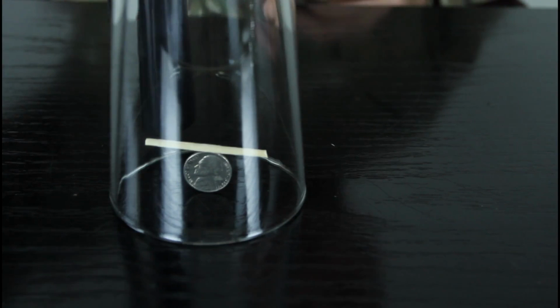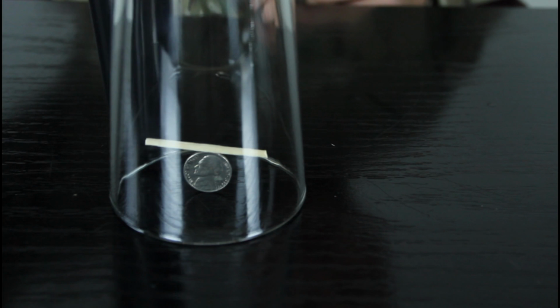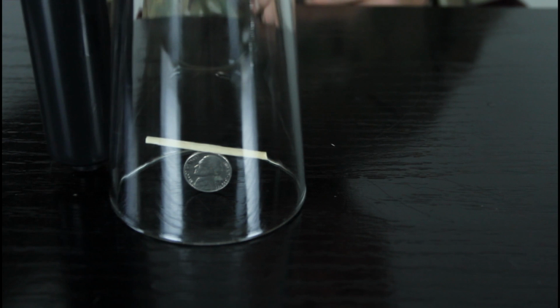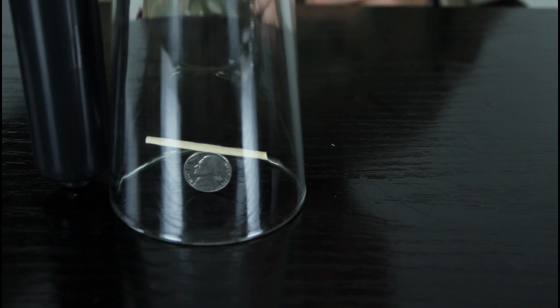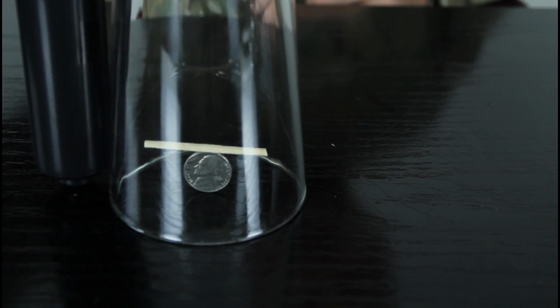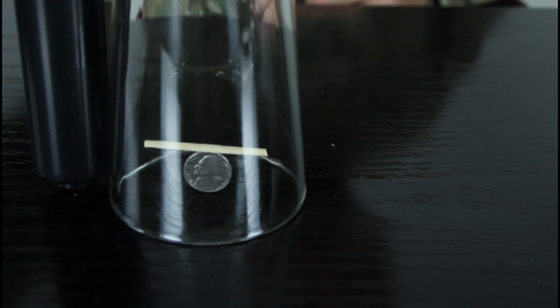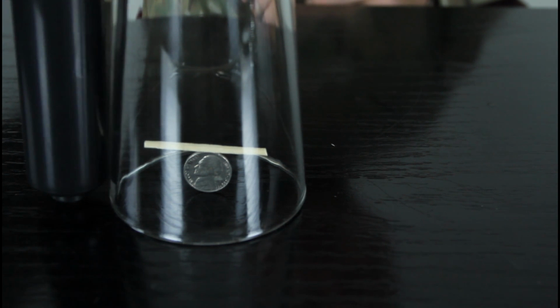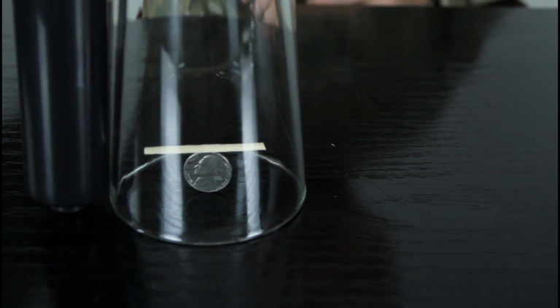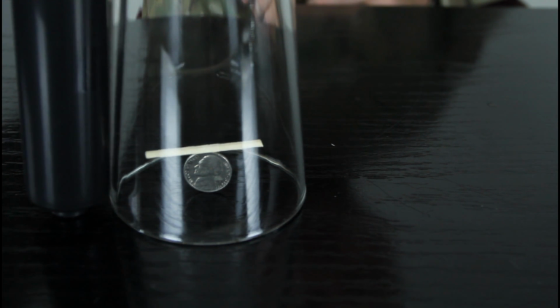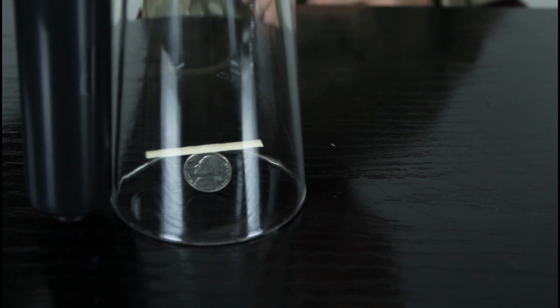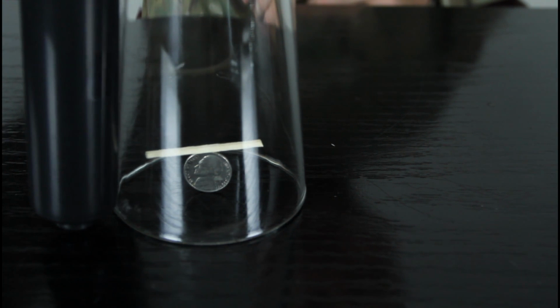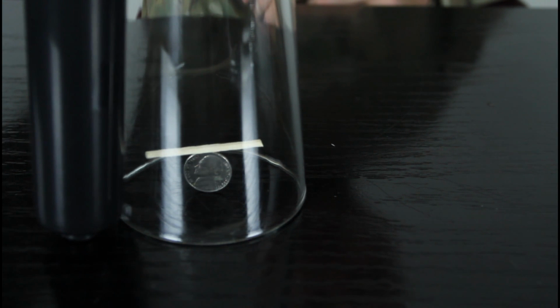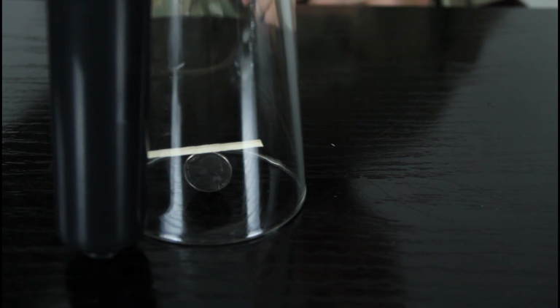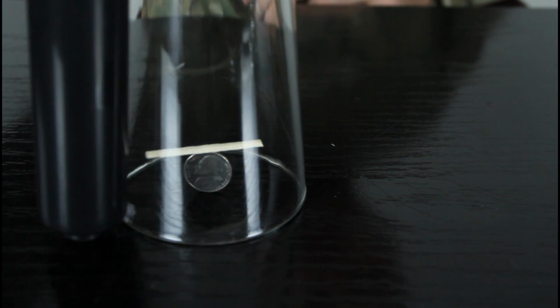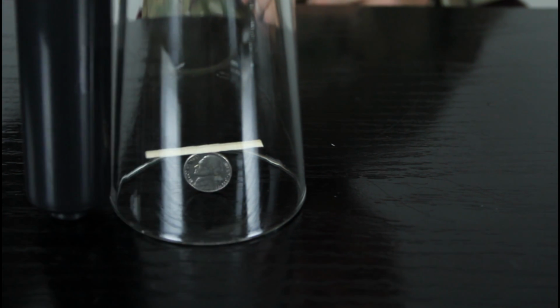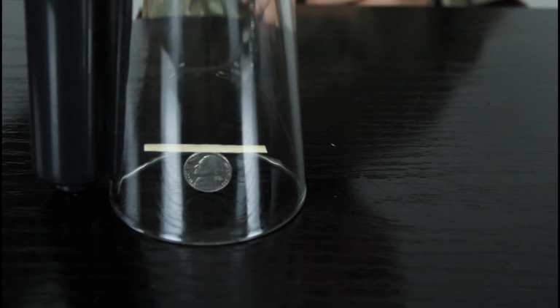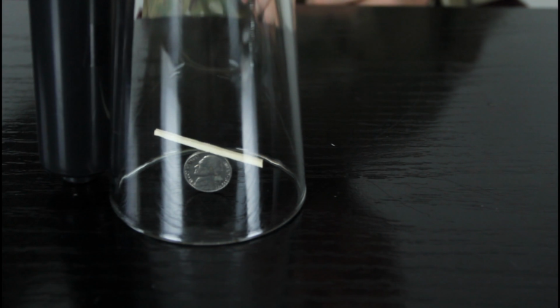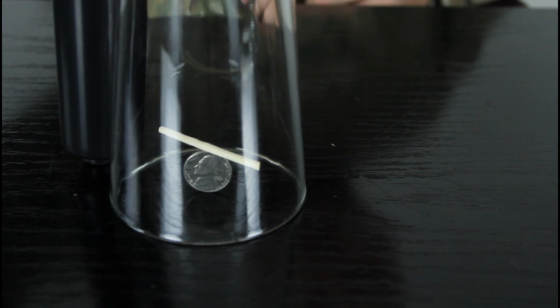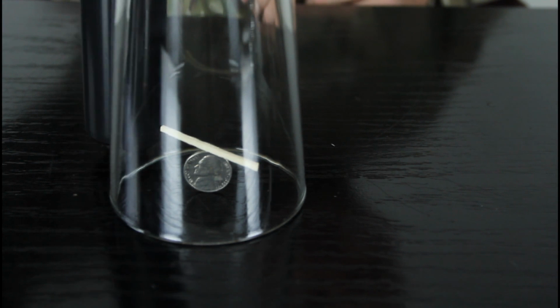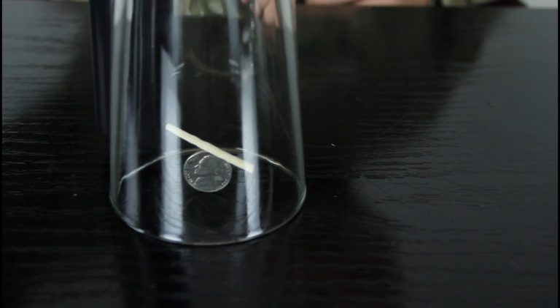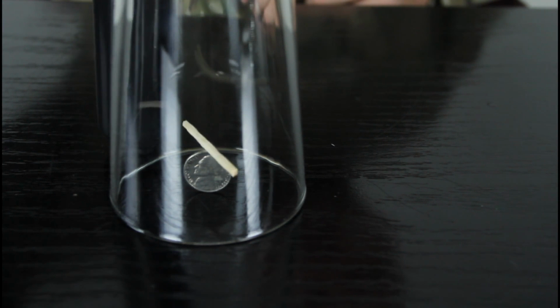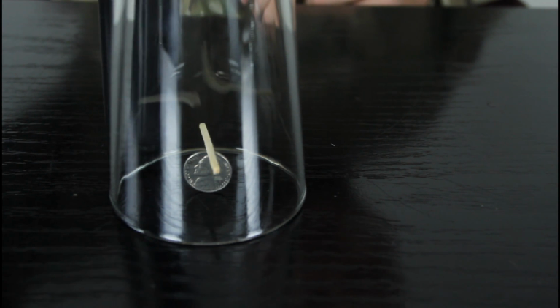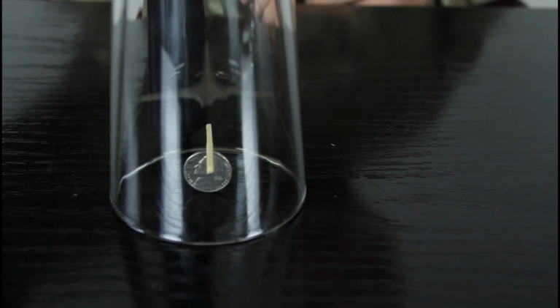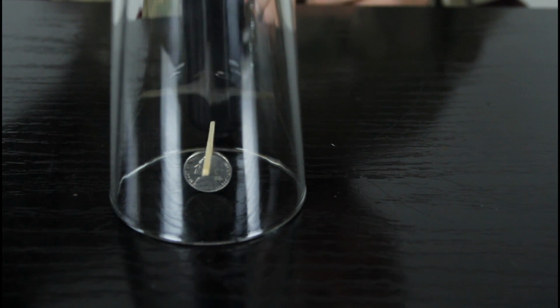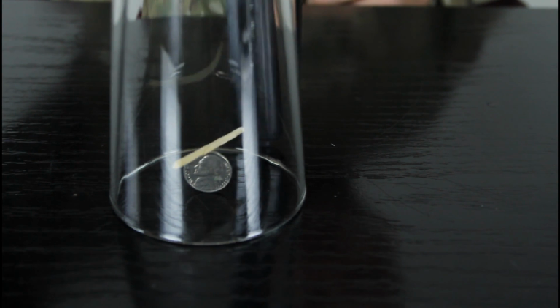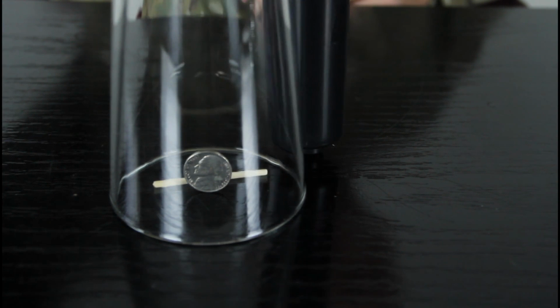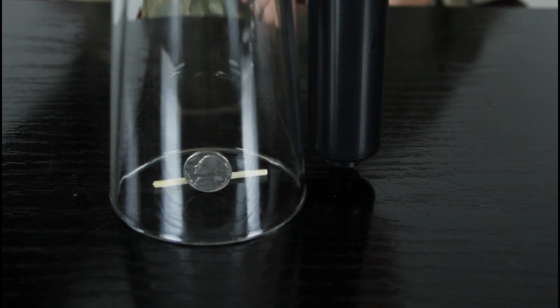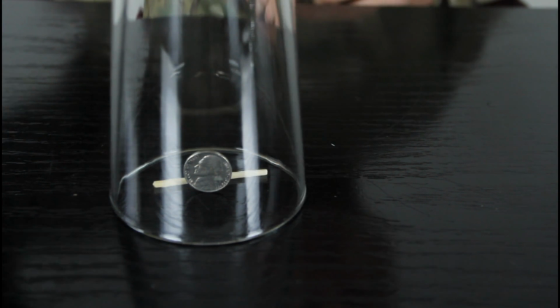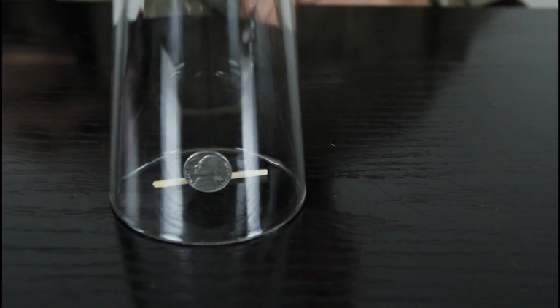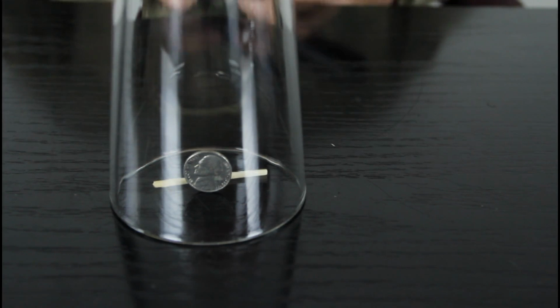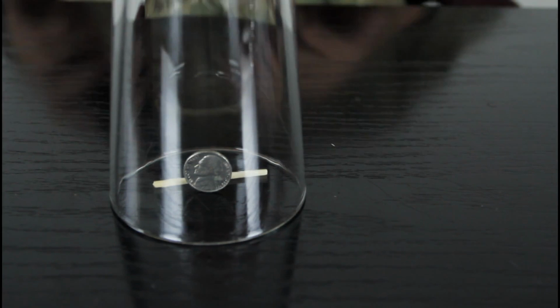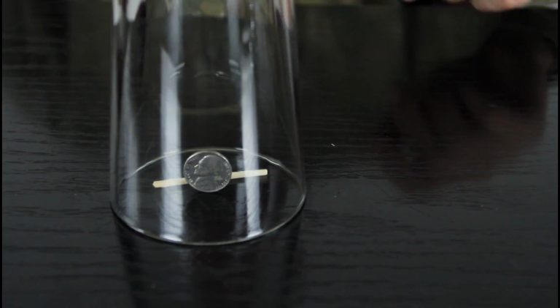Get some static electricity and move it slowly. You can see you can move the match. Pretty cool, huh?